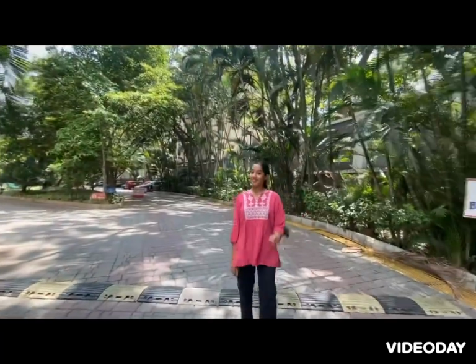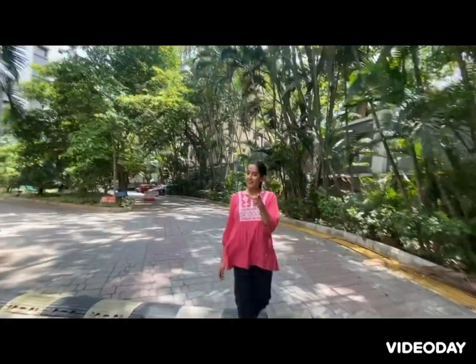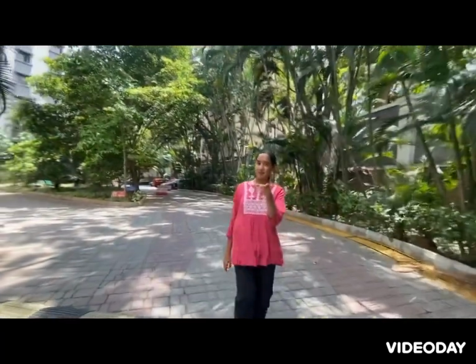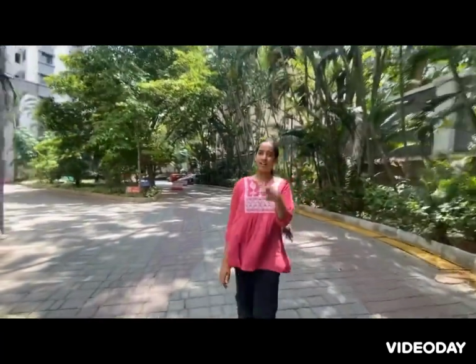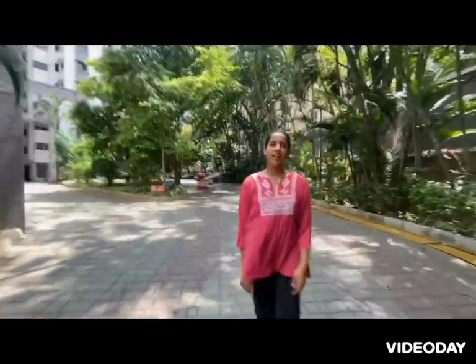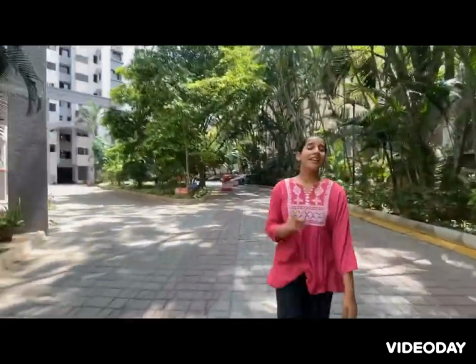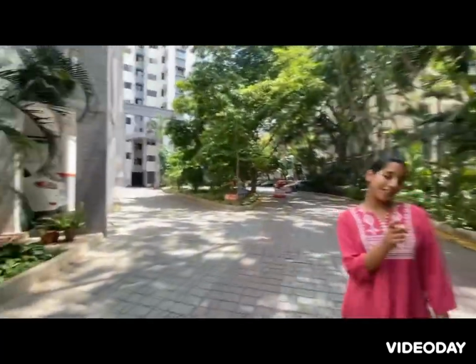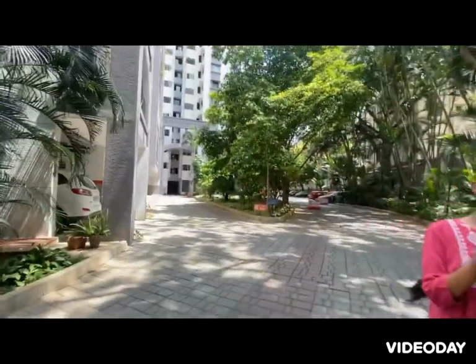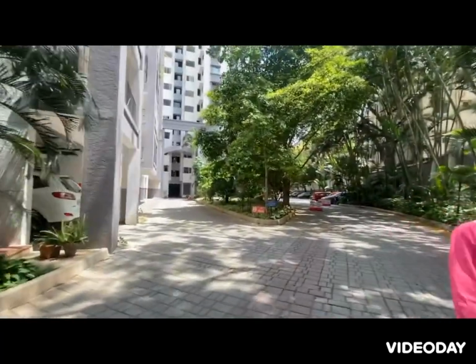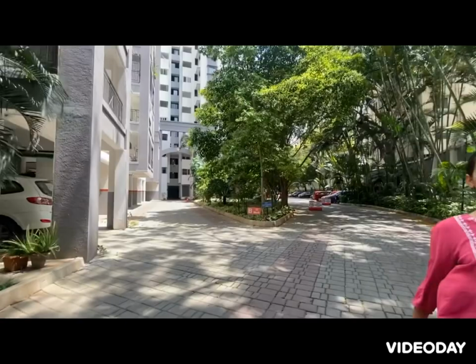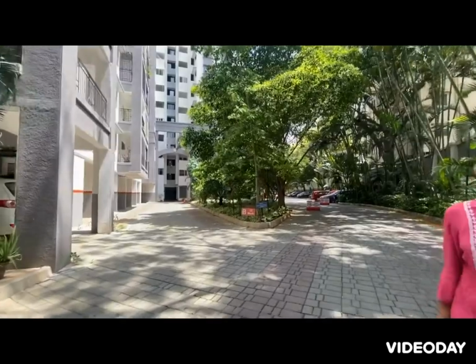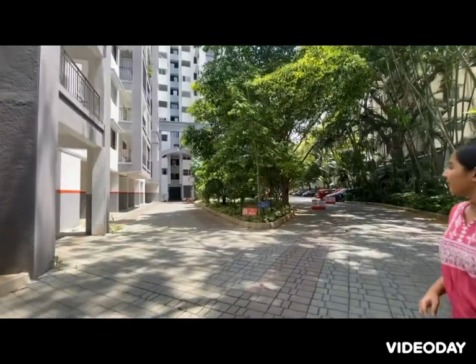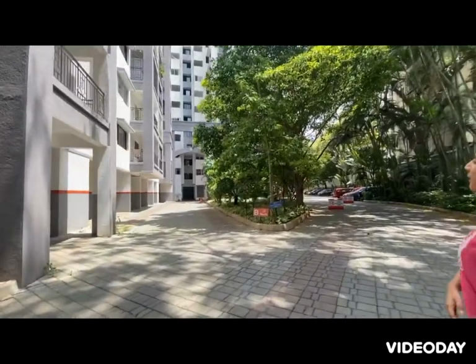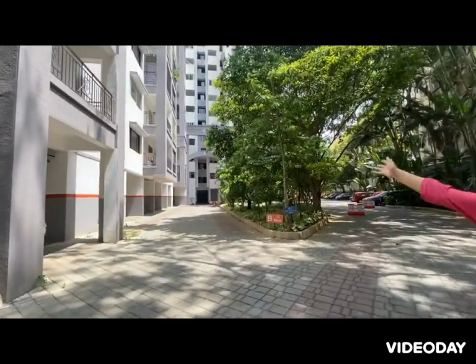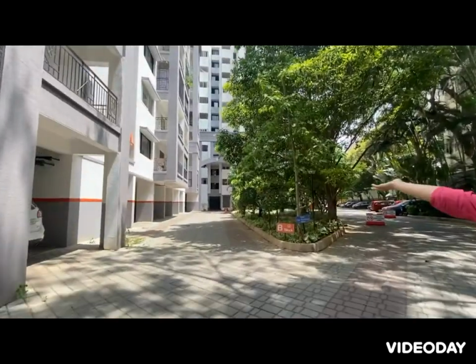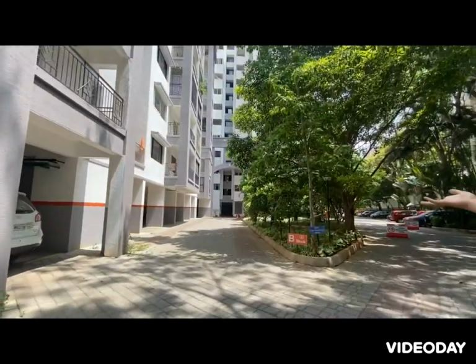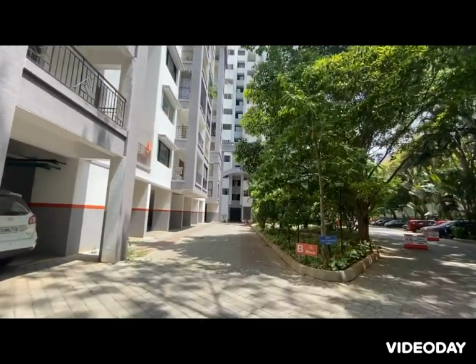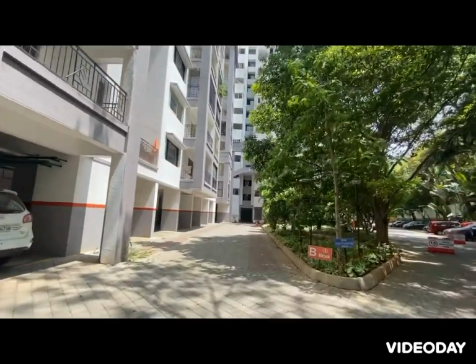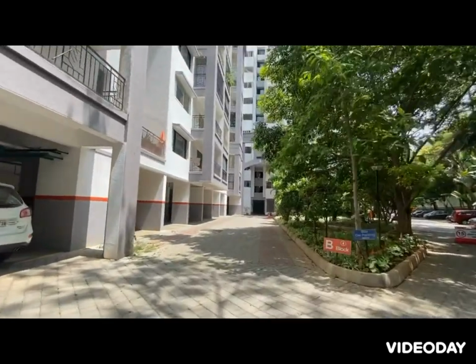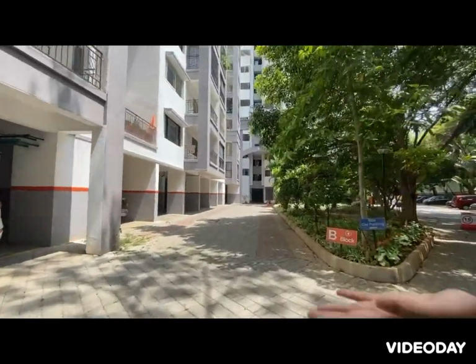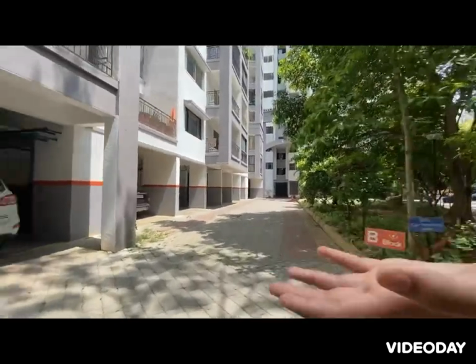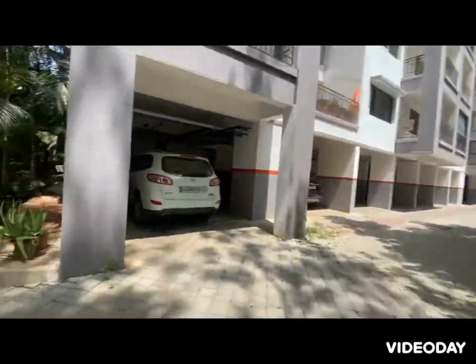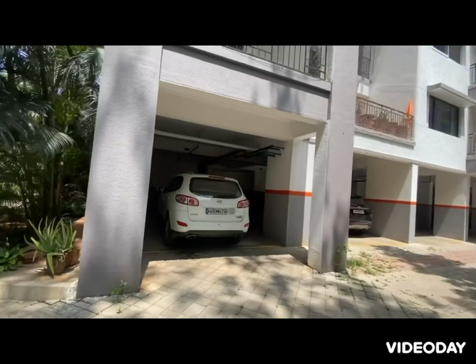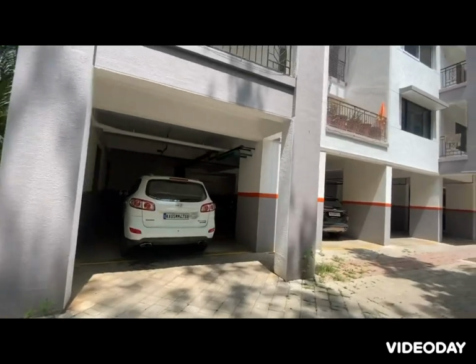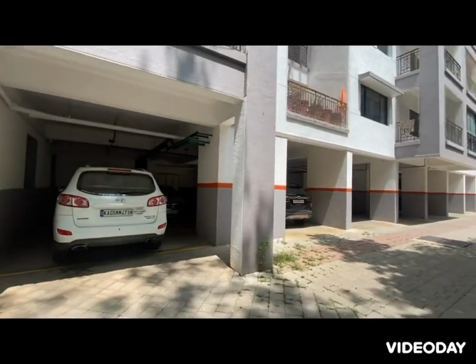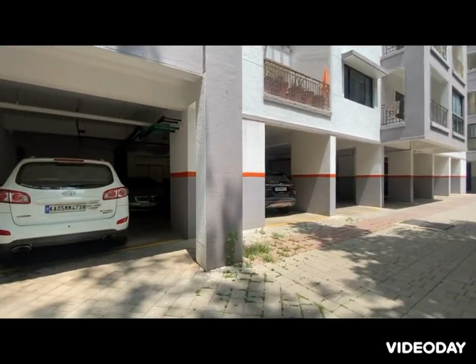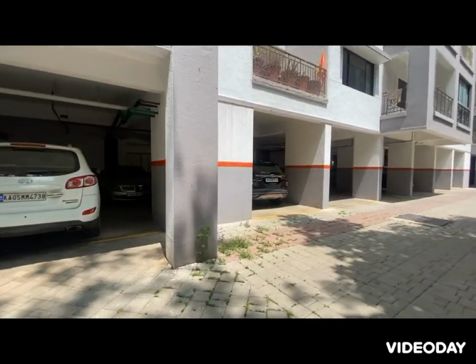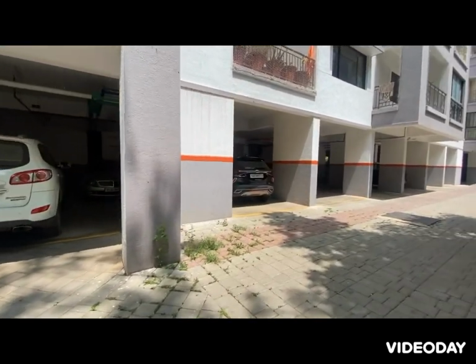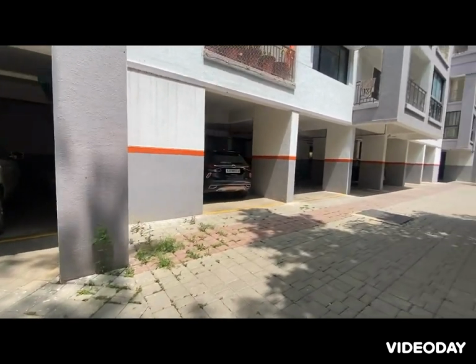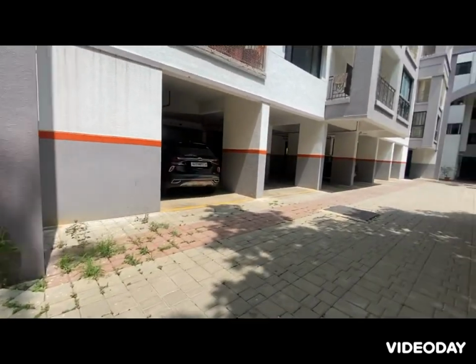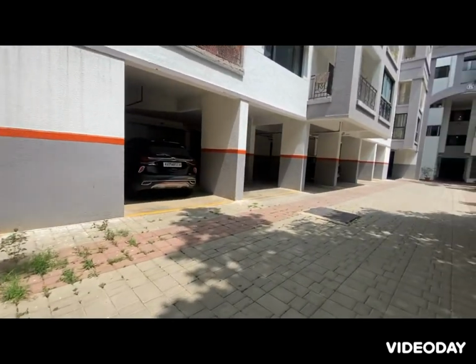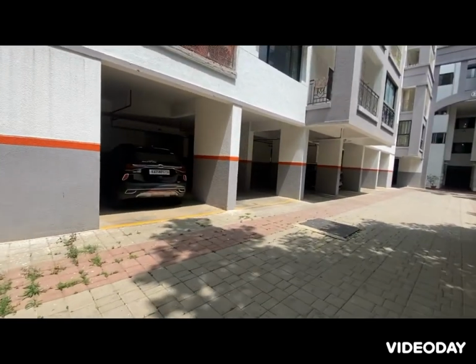Now, B block. I used to live here, but now I don't. B block — there it is. This is old parking. People park their cars here. Nice, right?